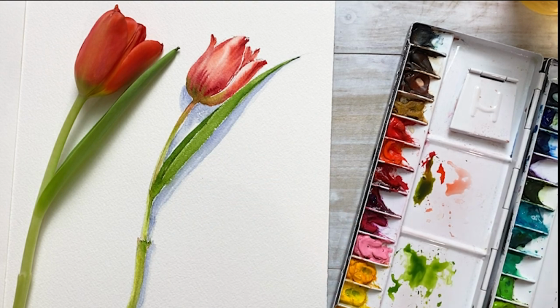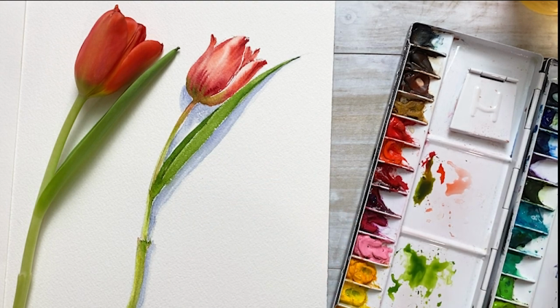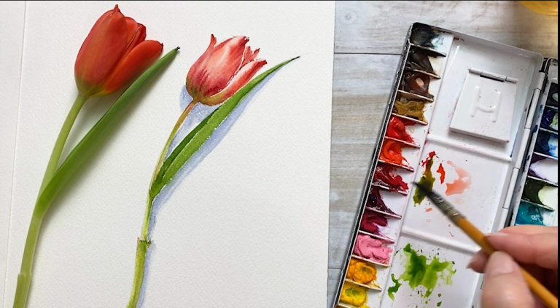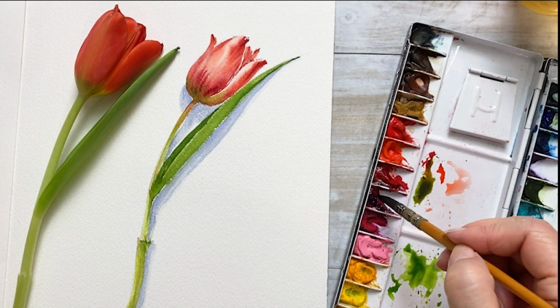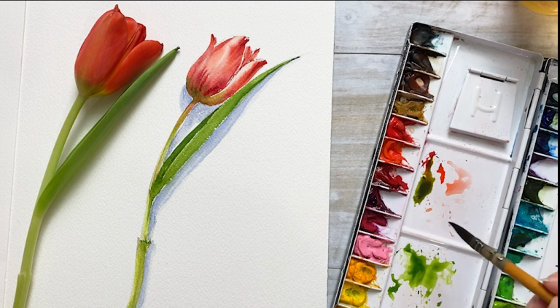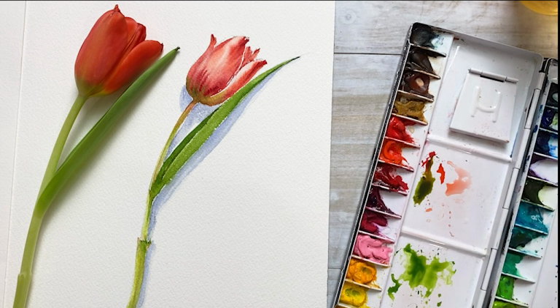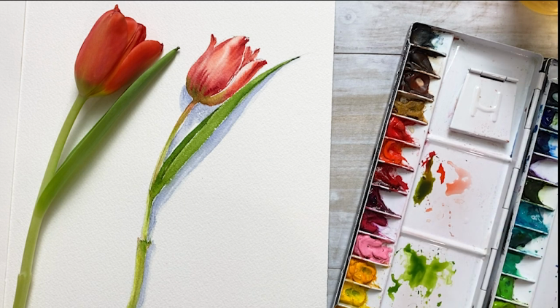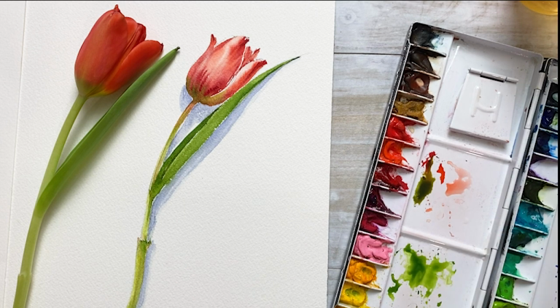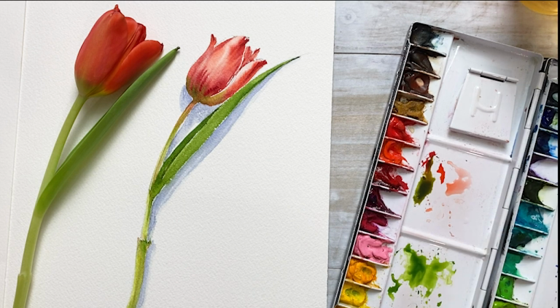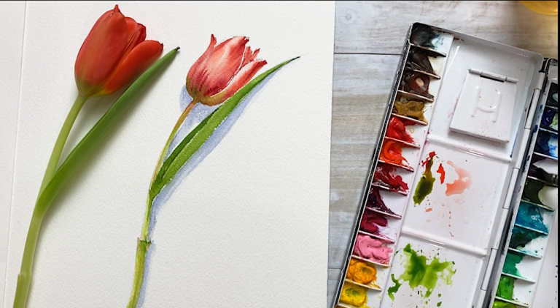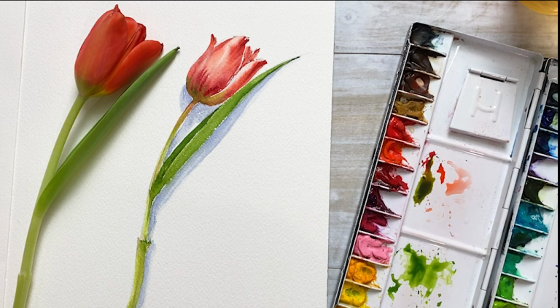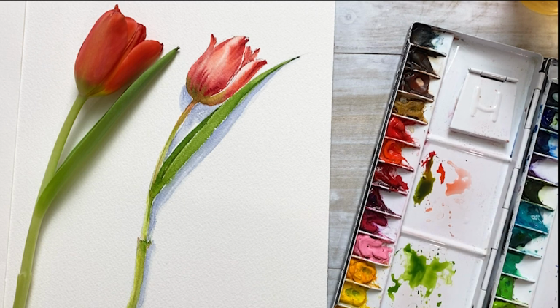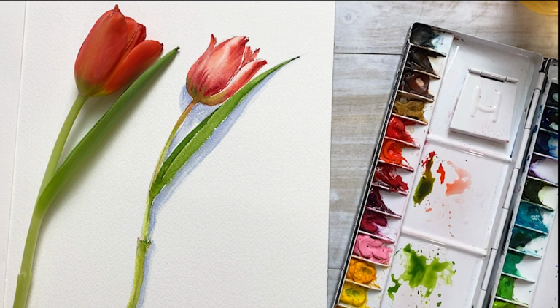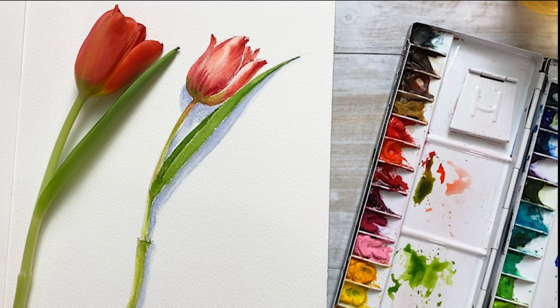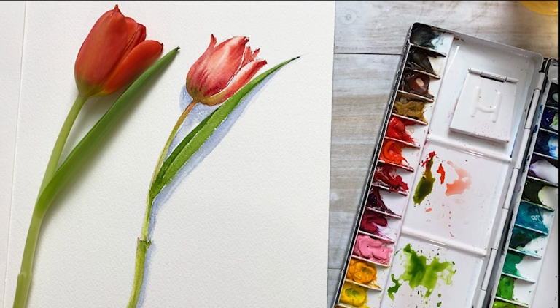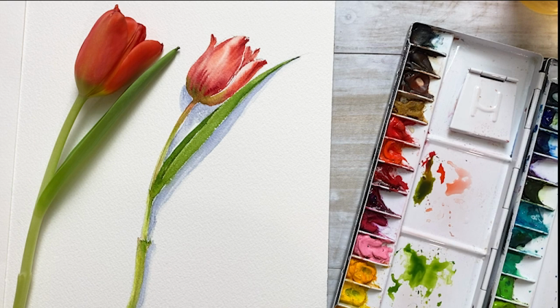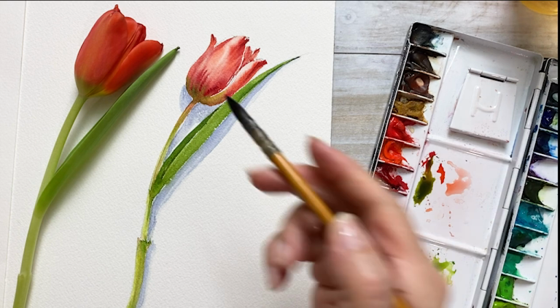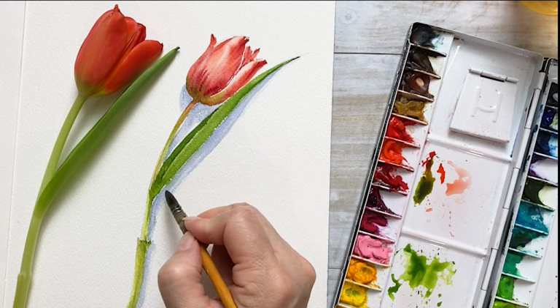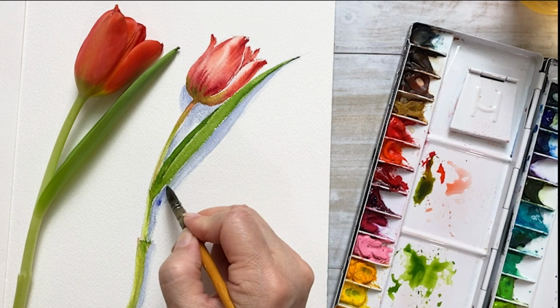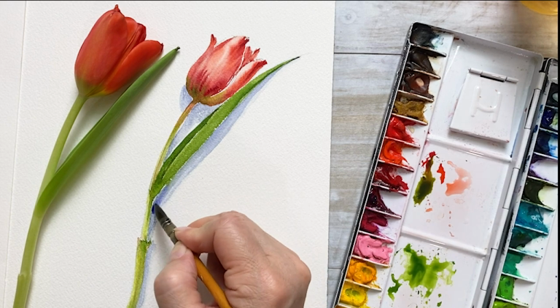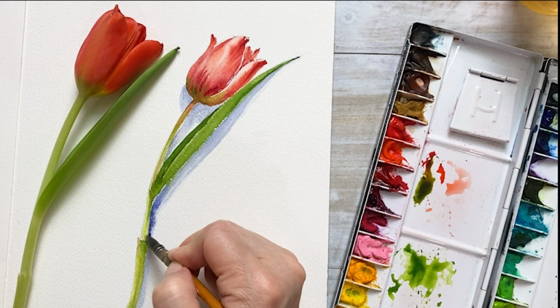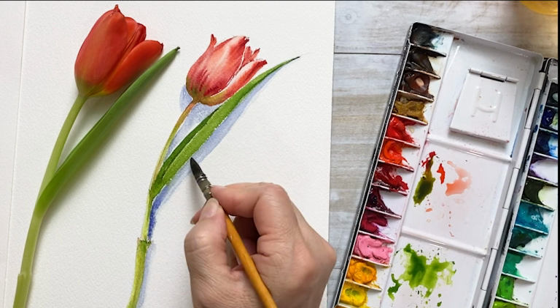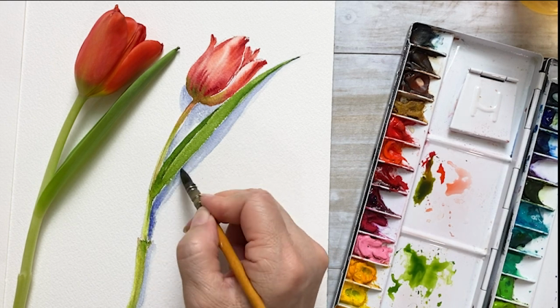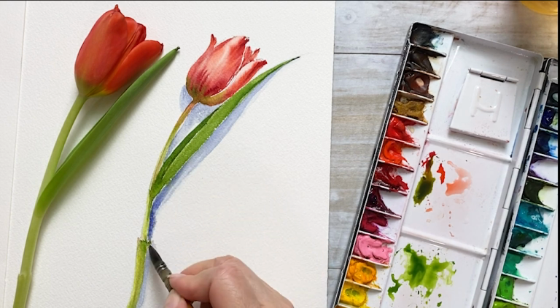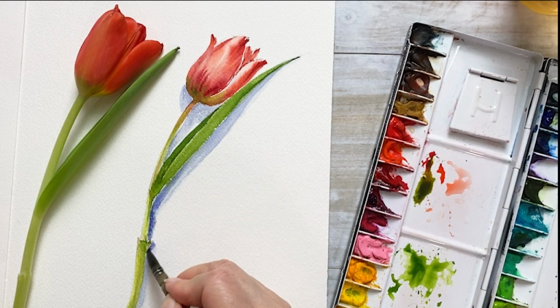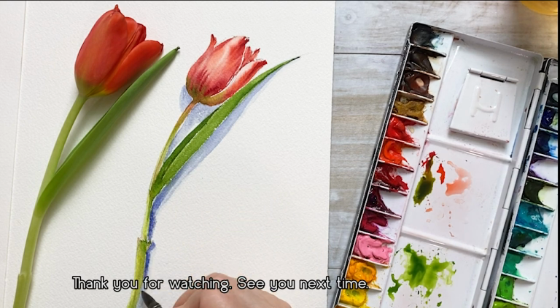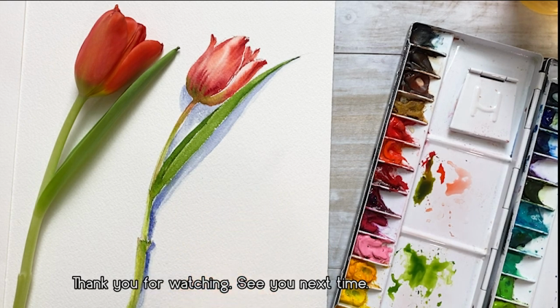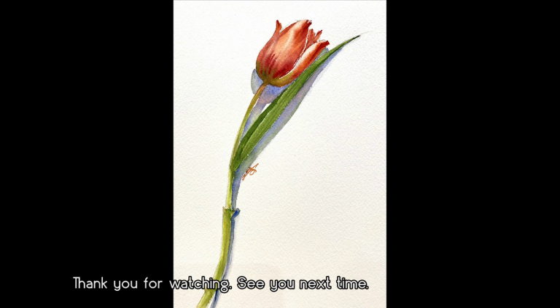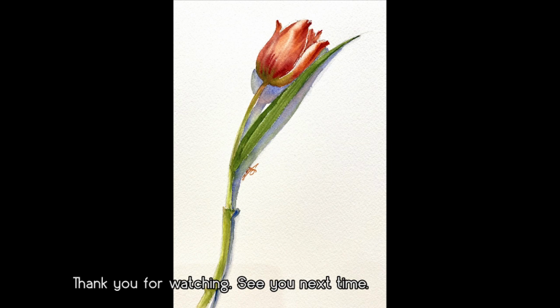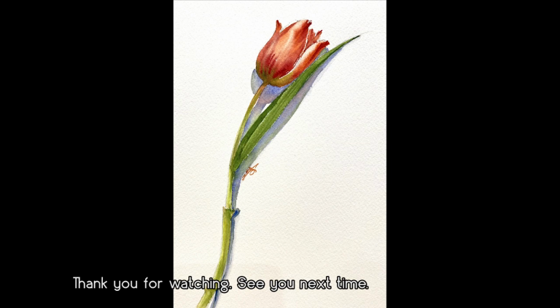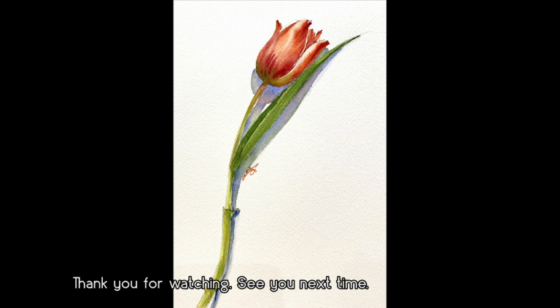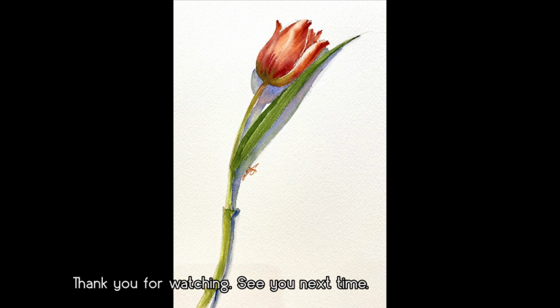I'm taking some ultramarine and bright violet to get a darker color and putting it on the shadow. Thank you for watching this video. See you next time. Bye!